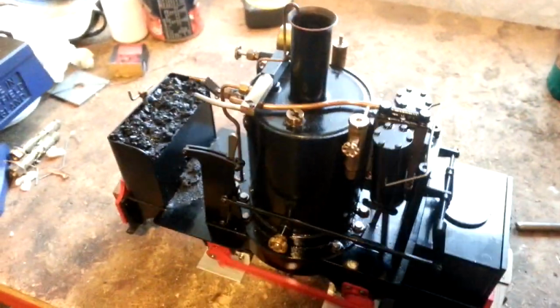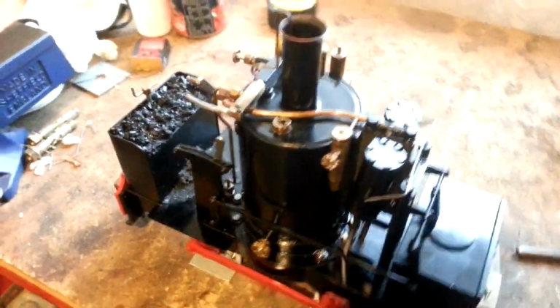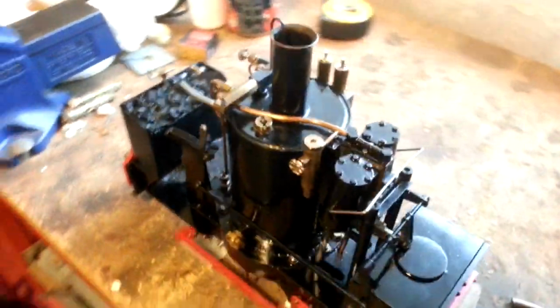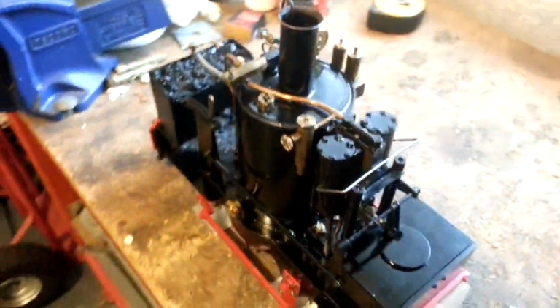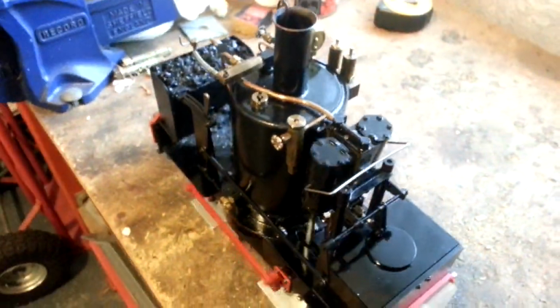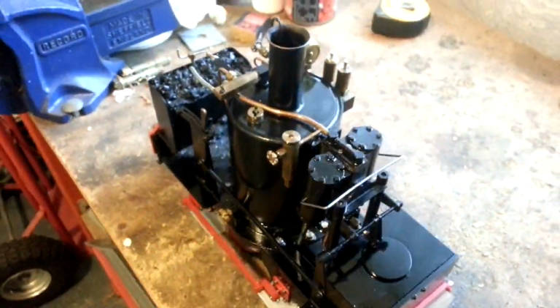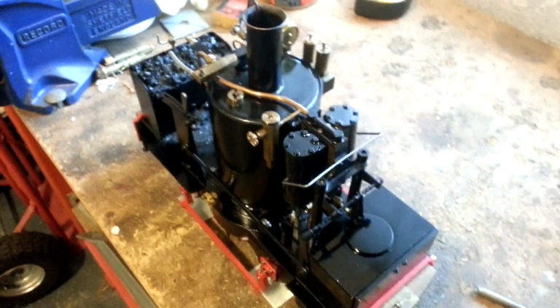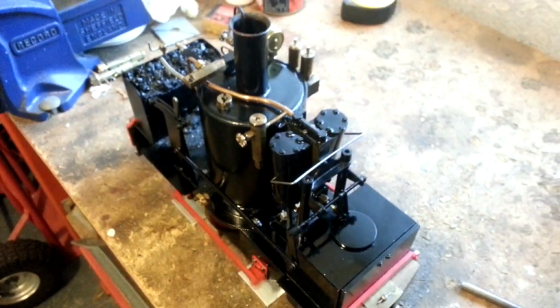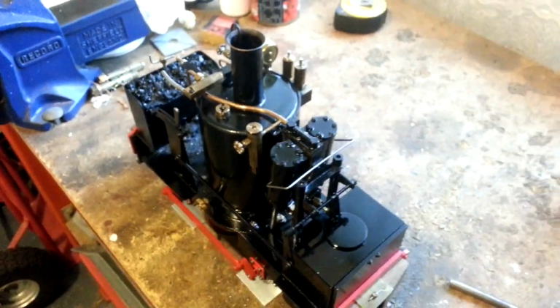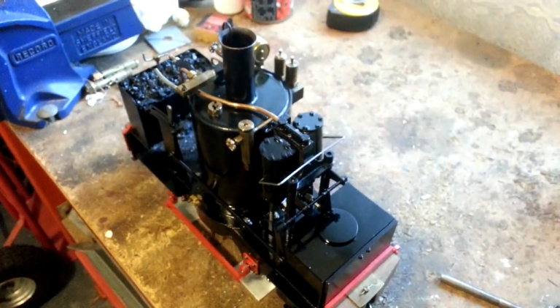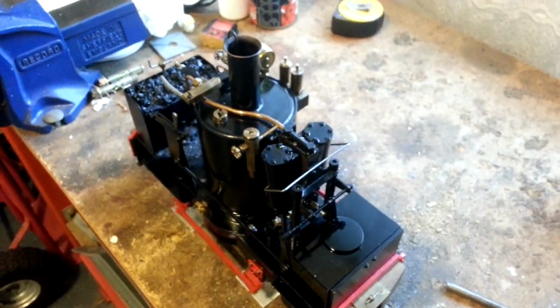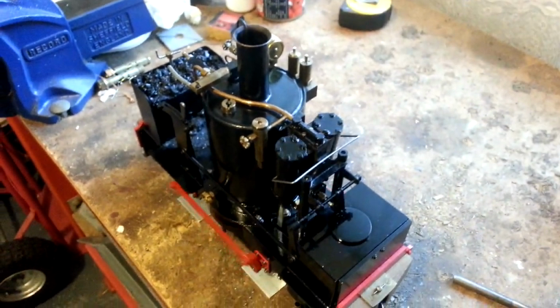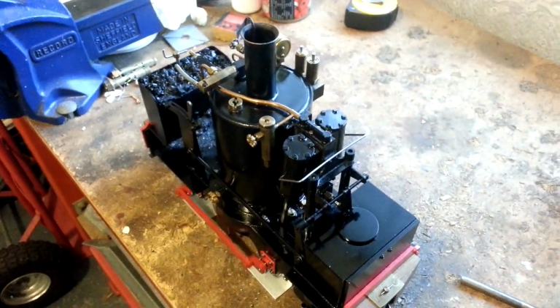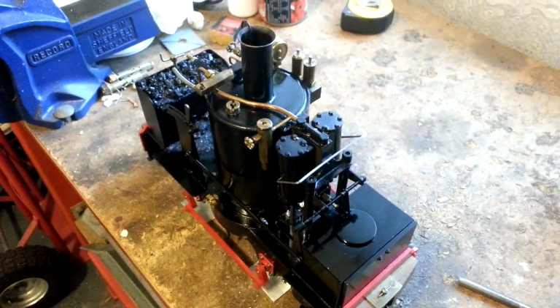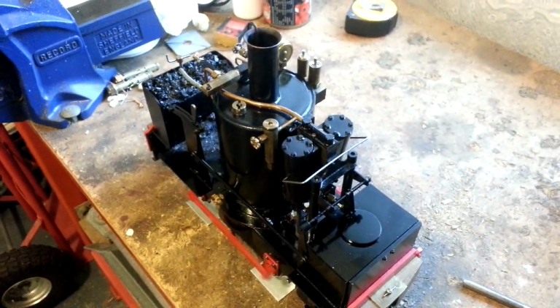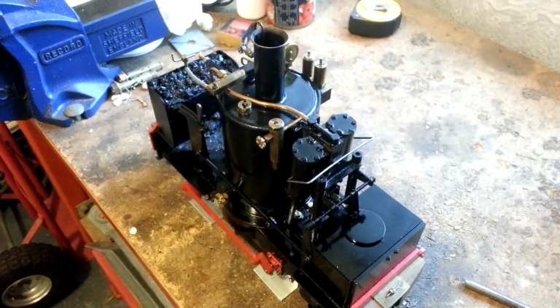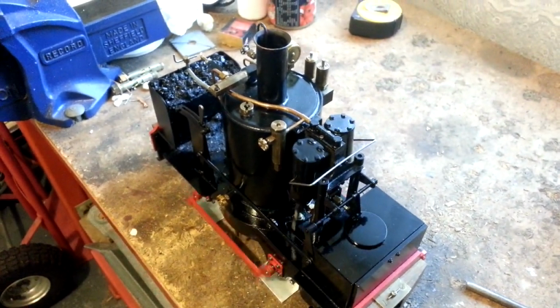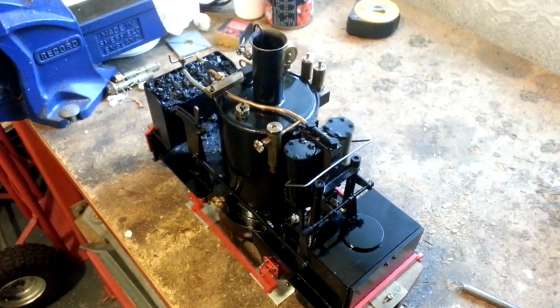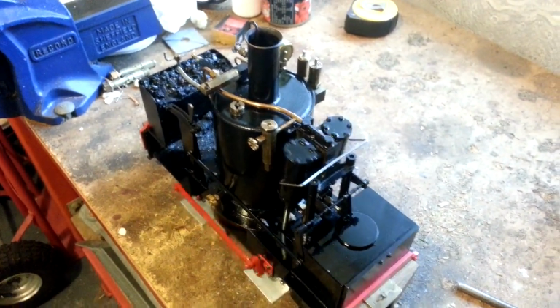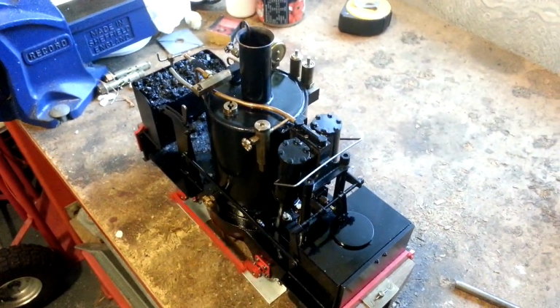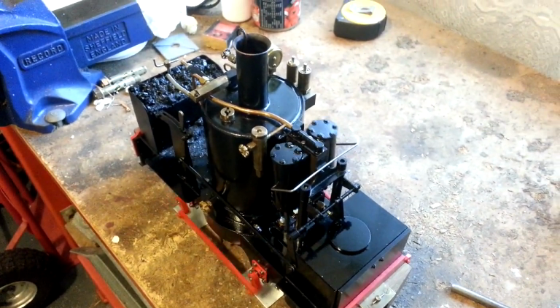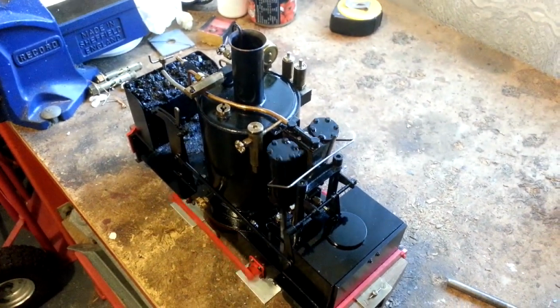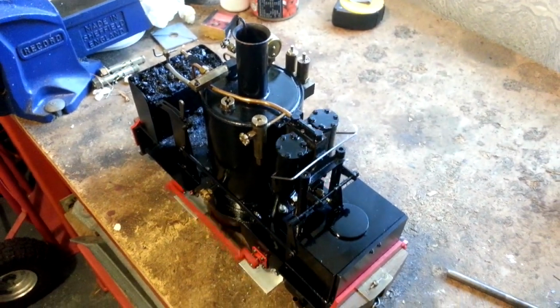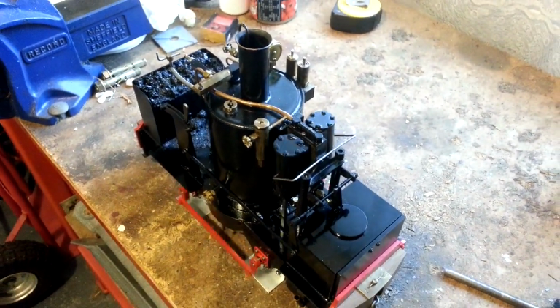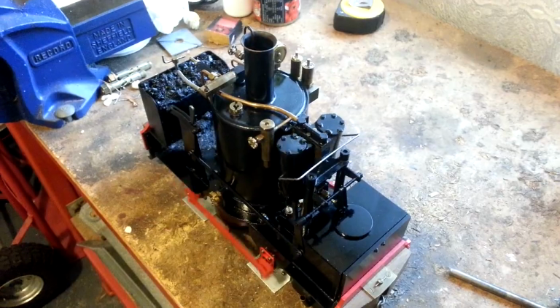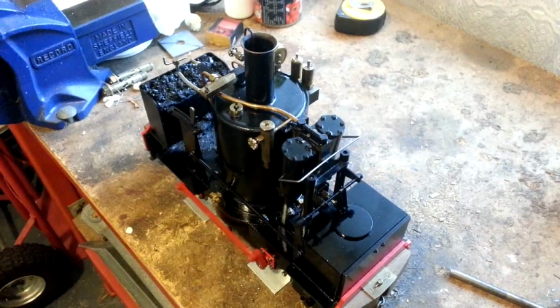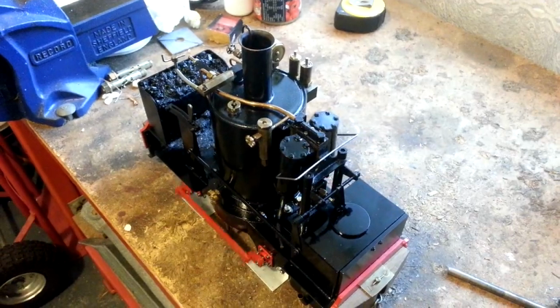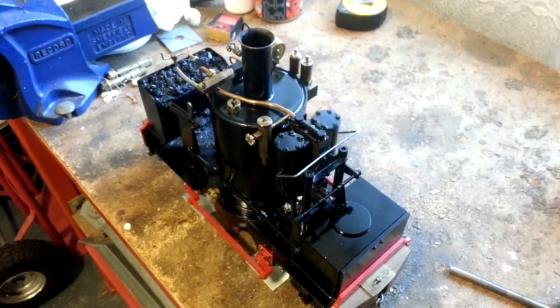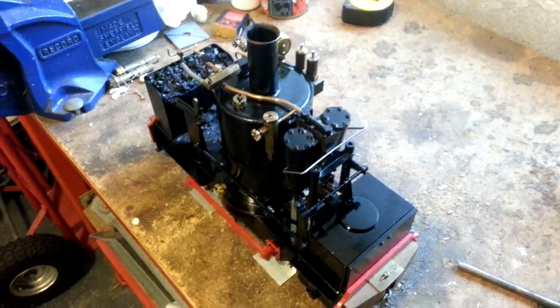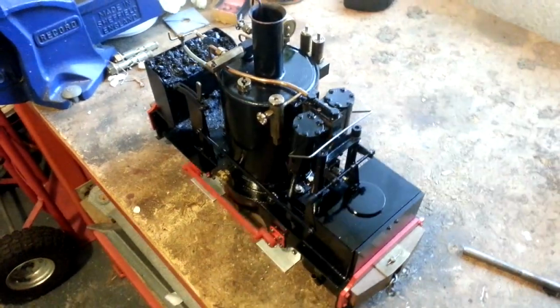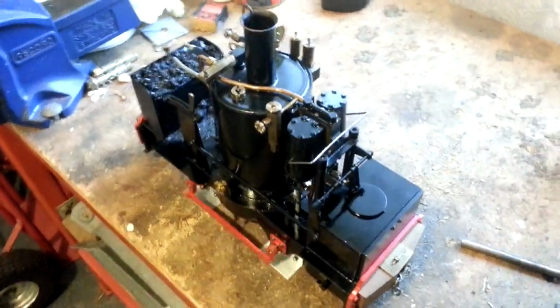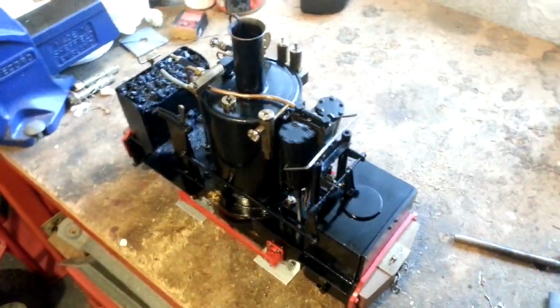It's a real guzzler of meths, this loco — it uses up quite a lot. It took about 20 minutes to get up steam, without forcing it.